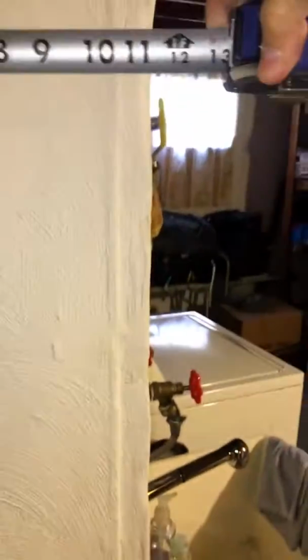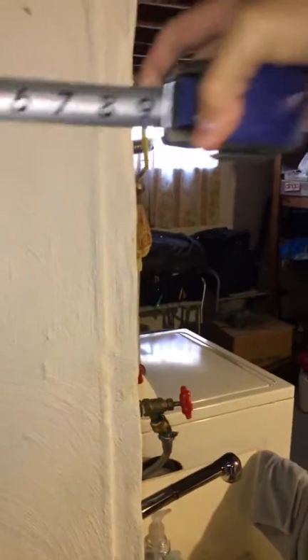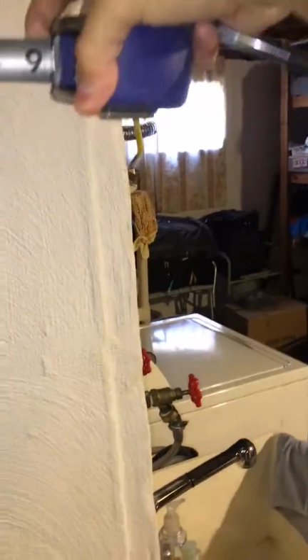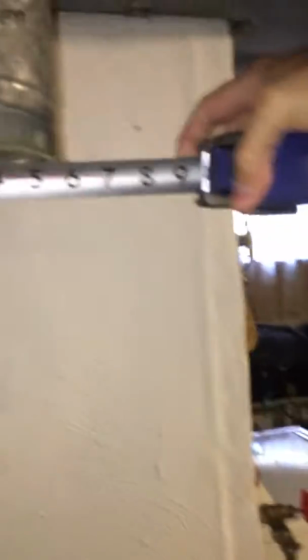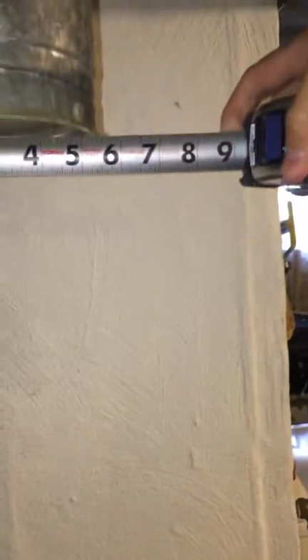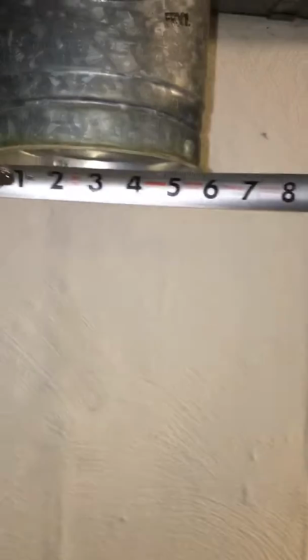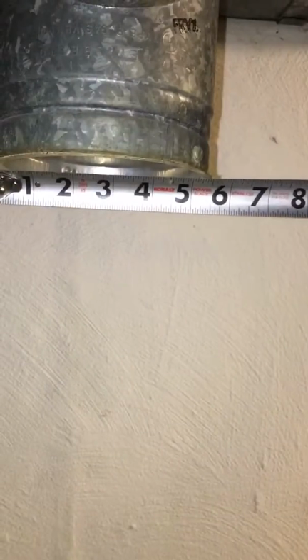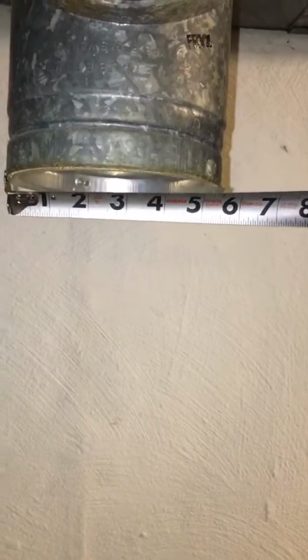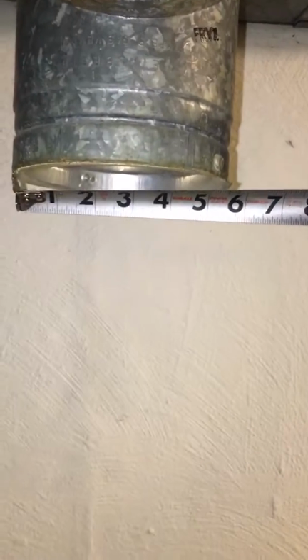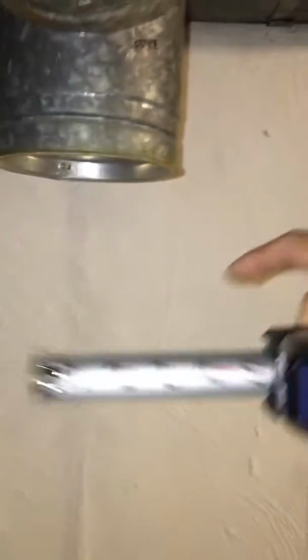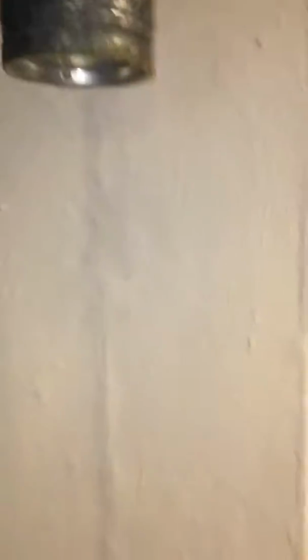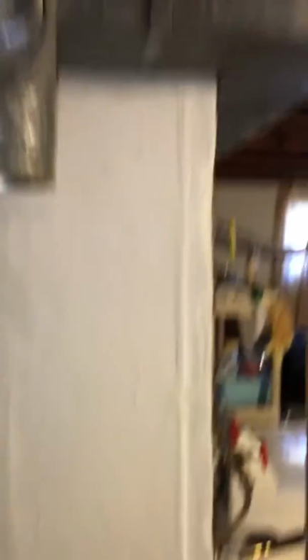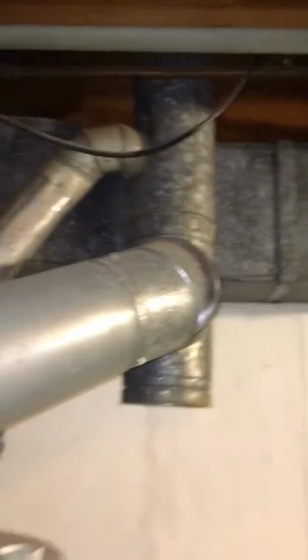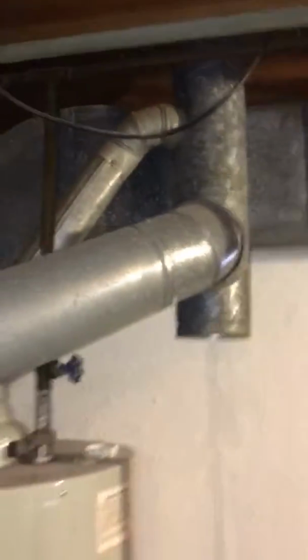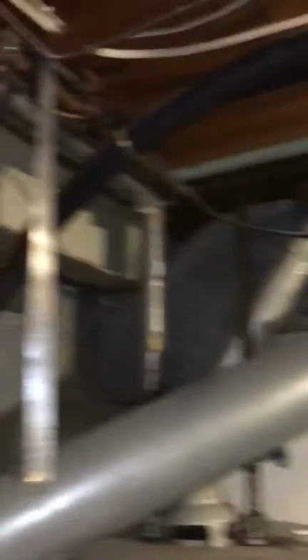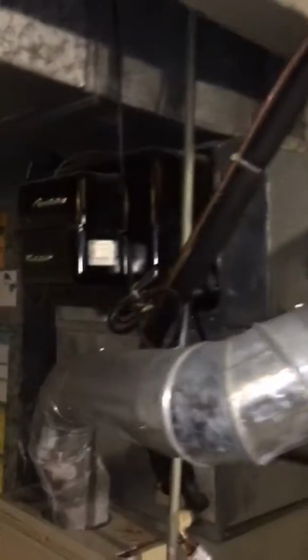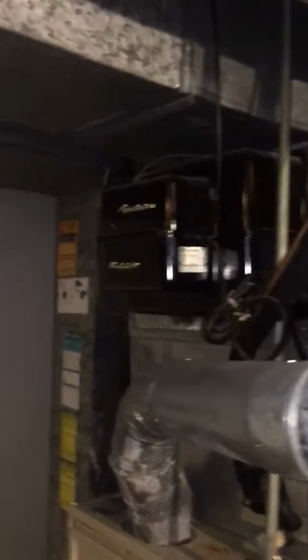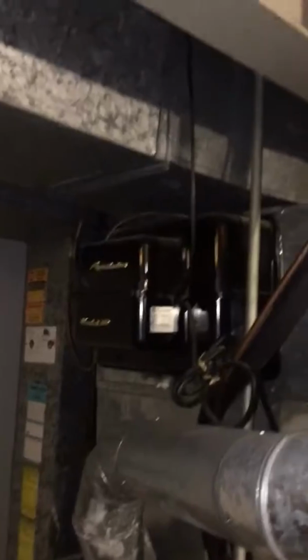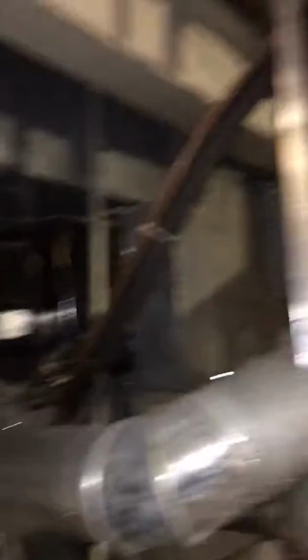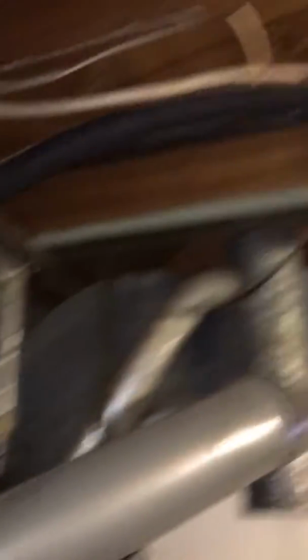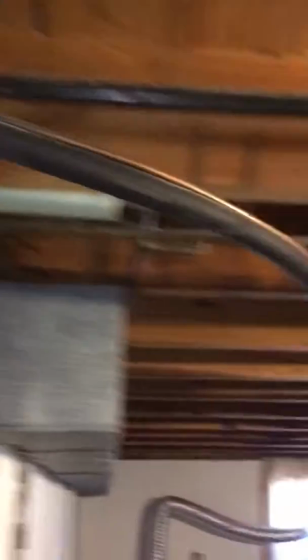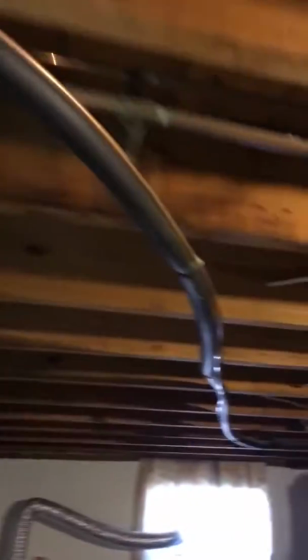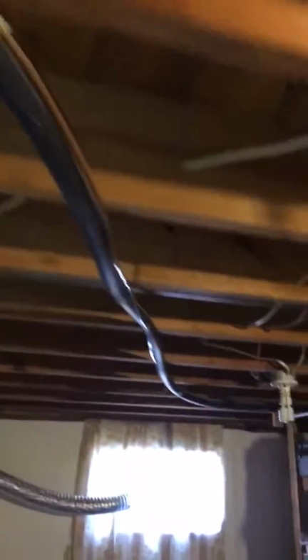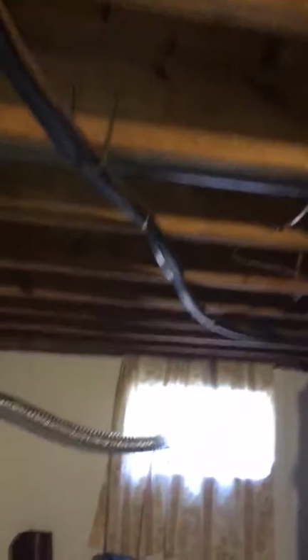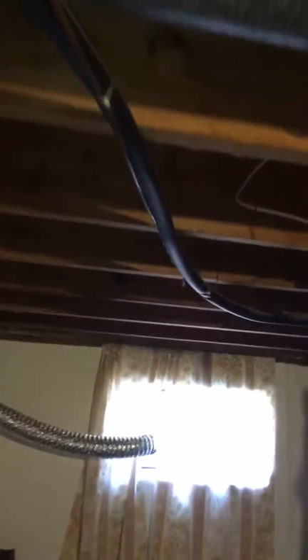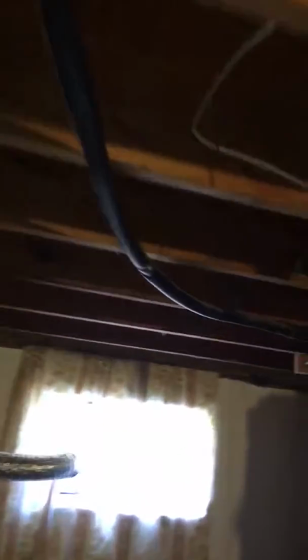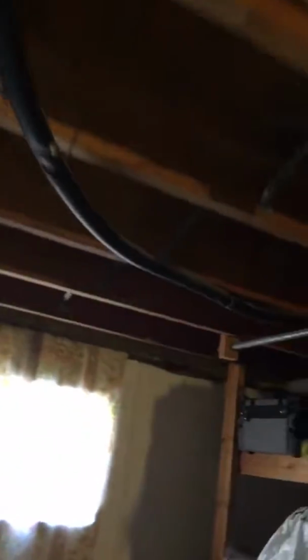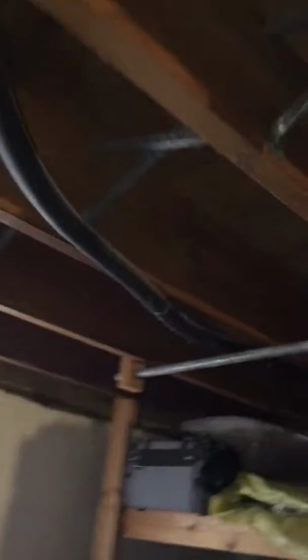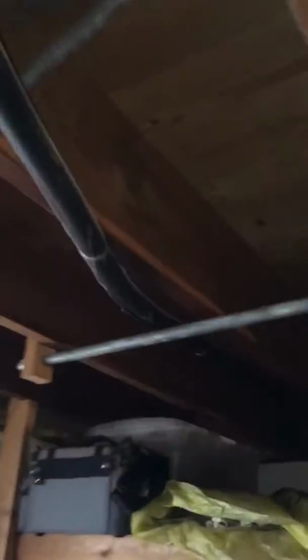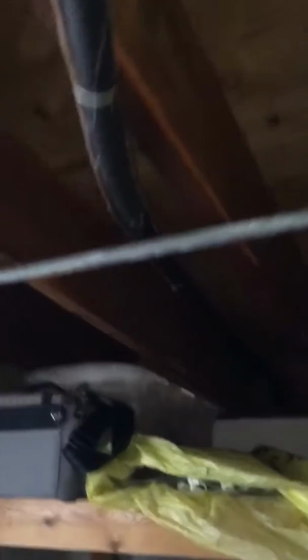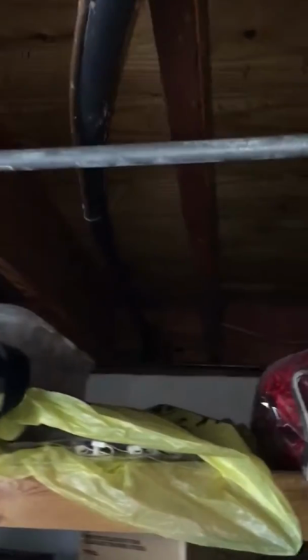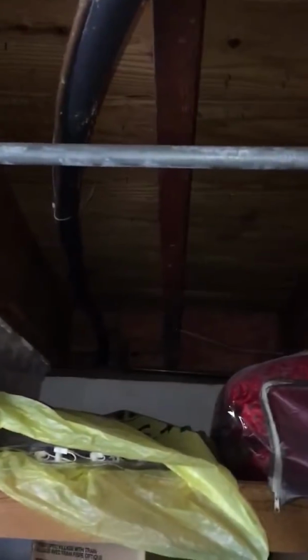We're about 5 and a half on there. Here is our line set — runs from here straight over and to the outside.